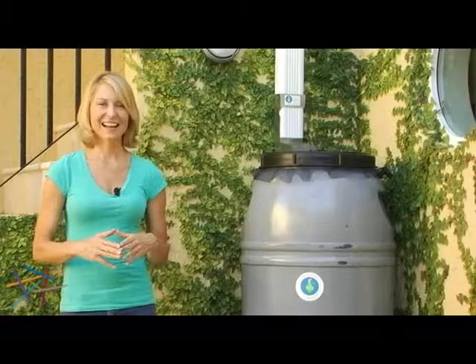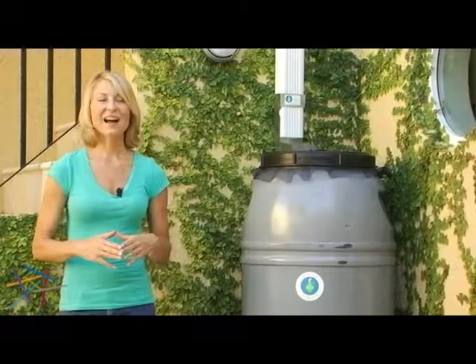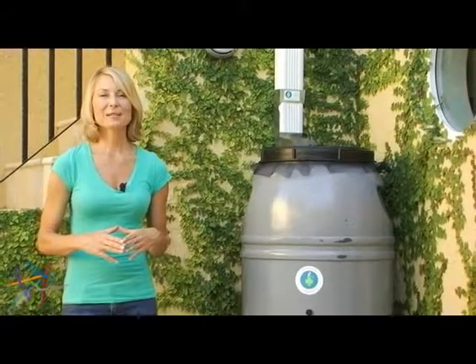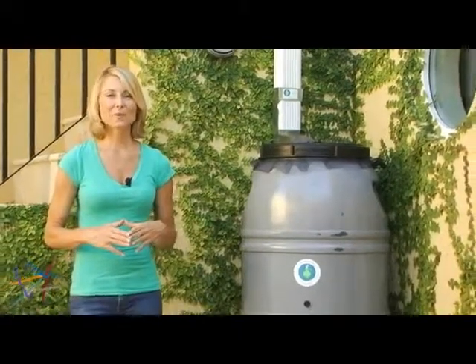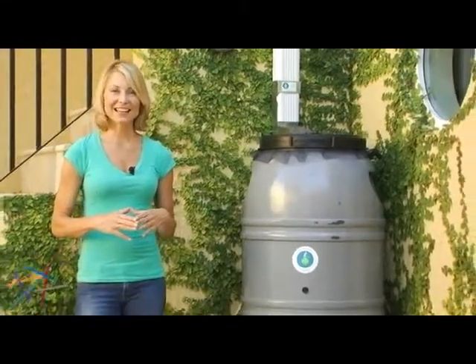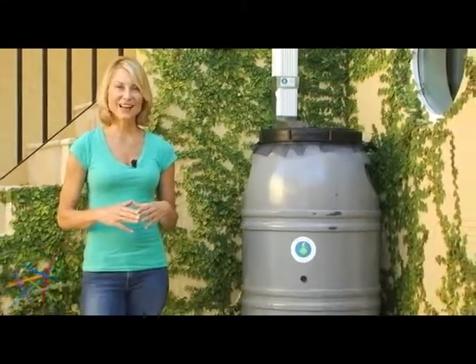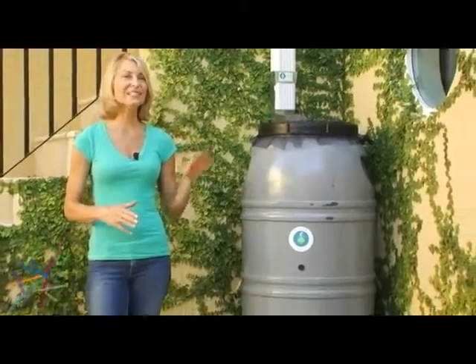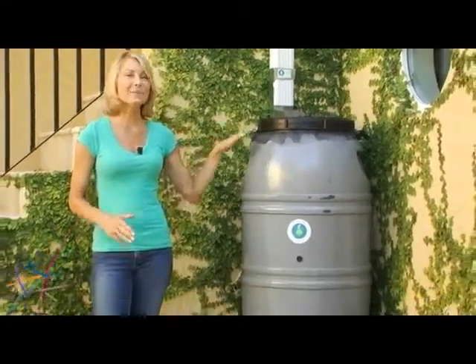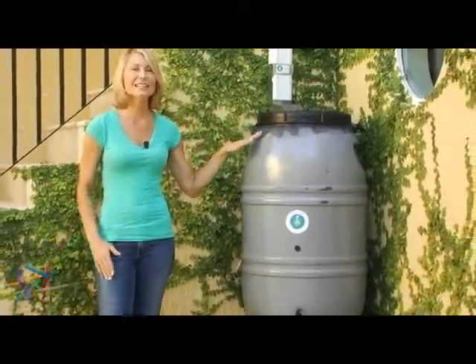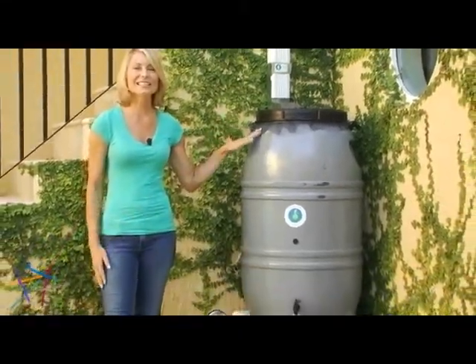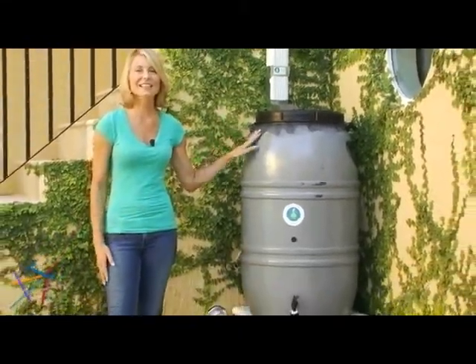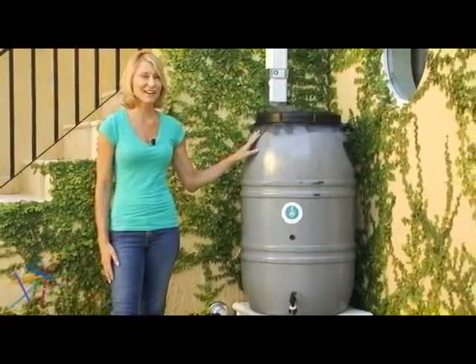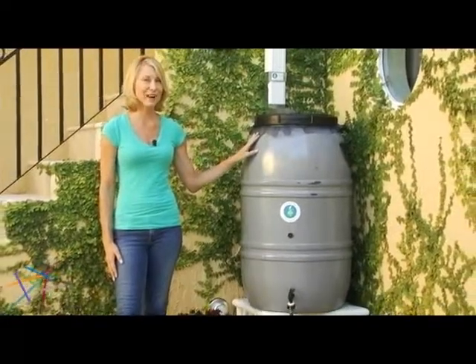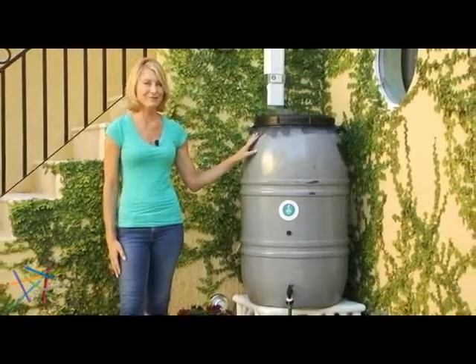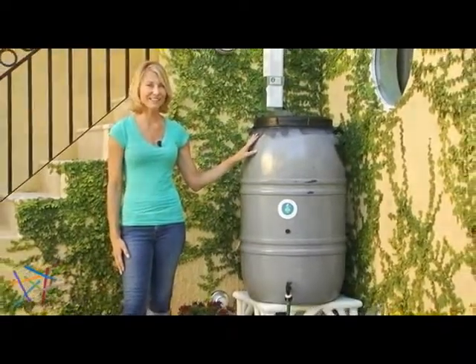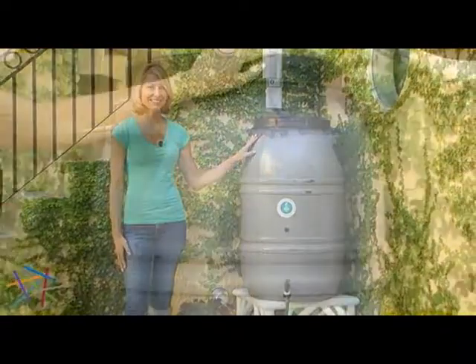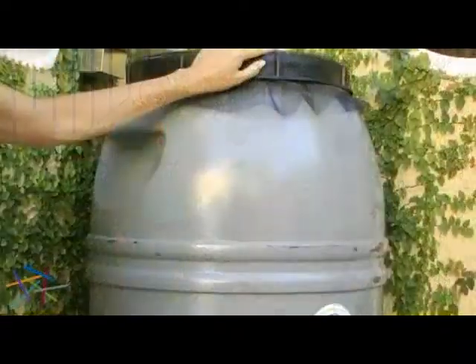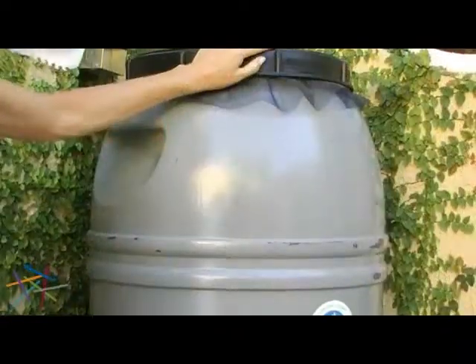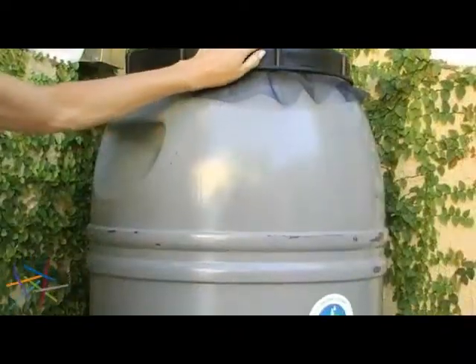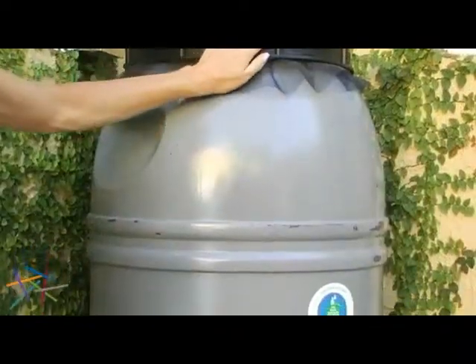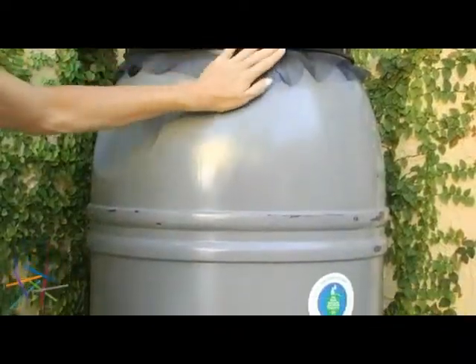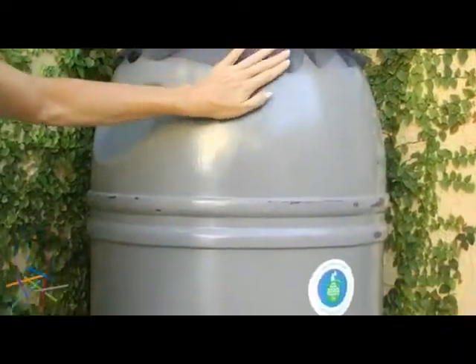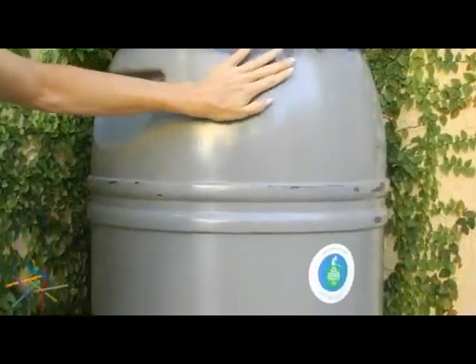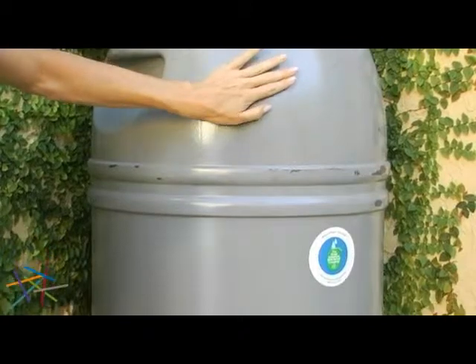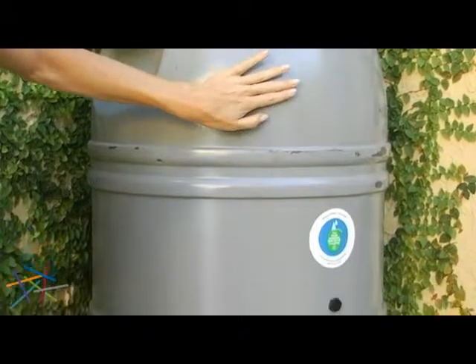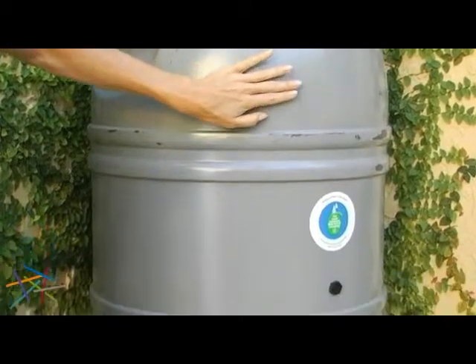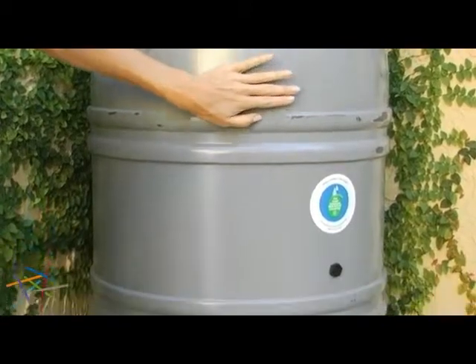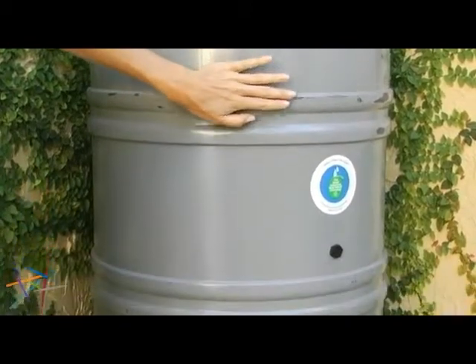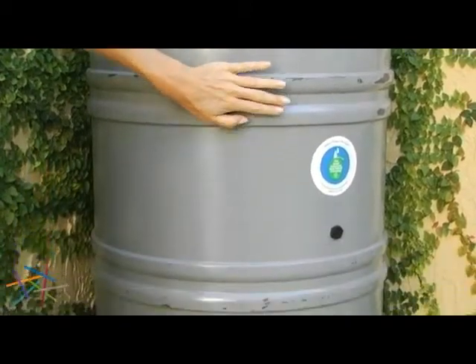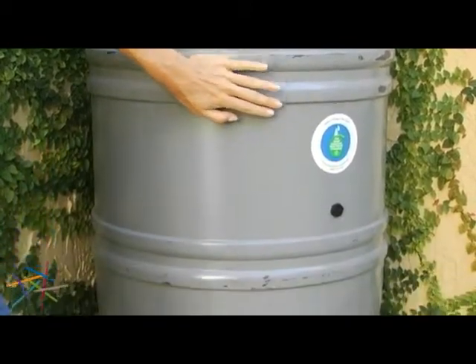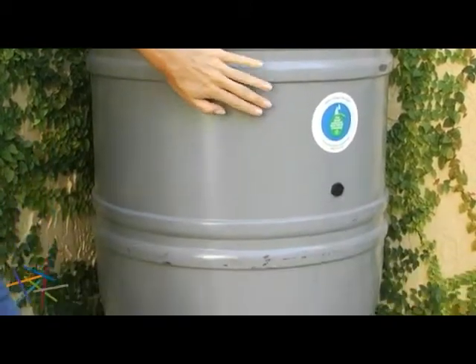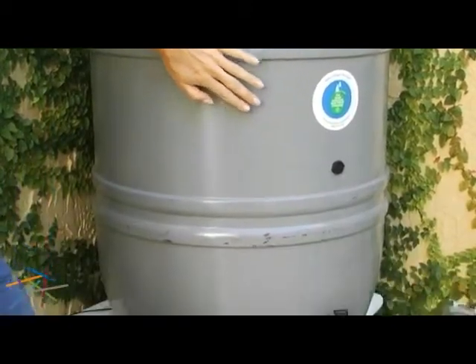Hi, my name is Gwen with Hayneedle and this is the Great American 60 Gallon Nantucket Gray Rain Barrel. This rain barrel is made from recycled food grade polyethylene. It is also UV protected for a long life span.